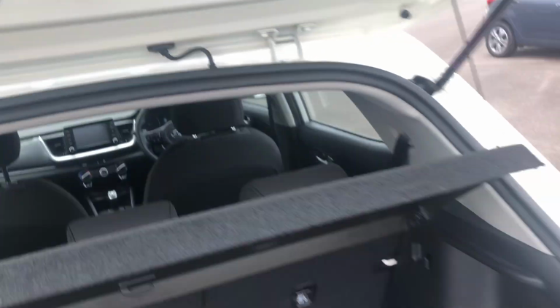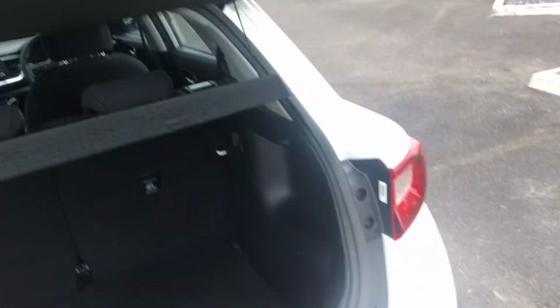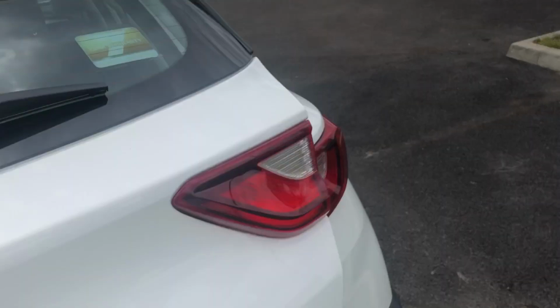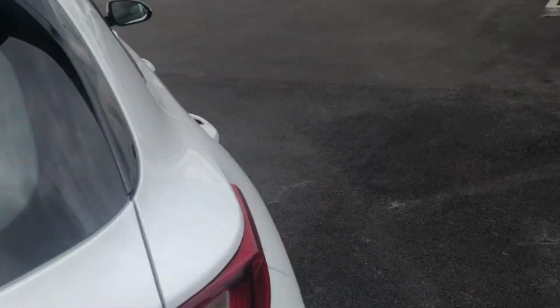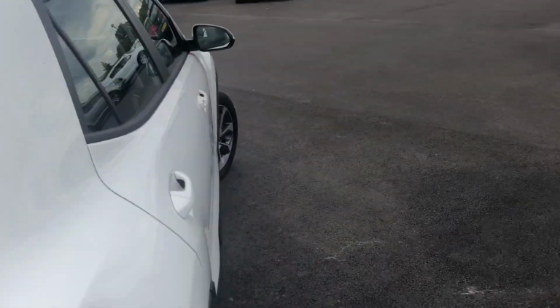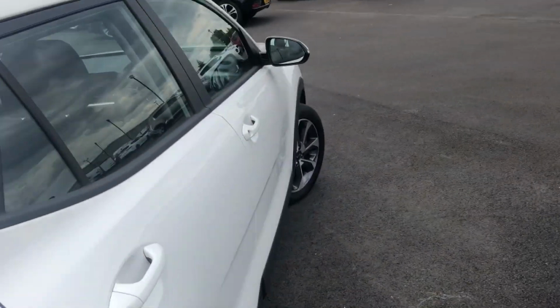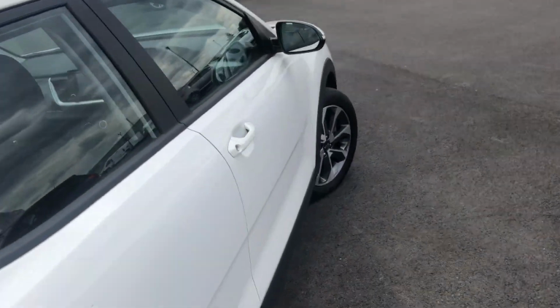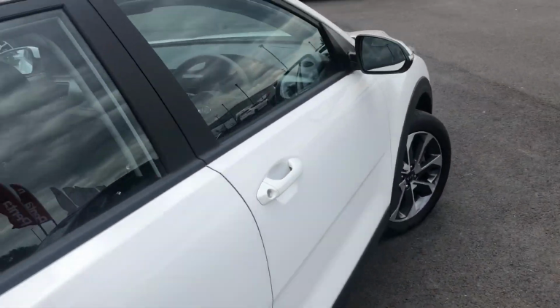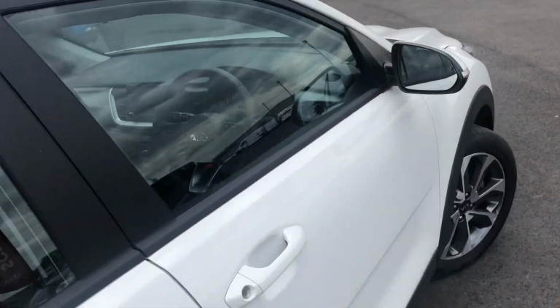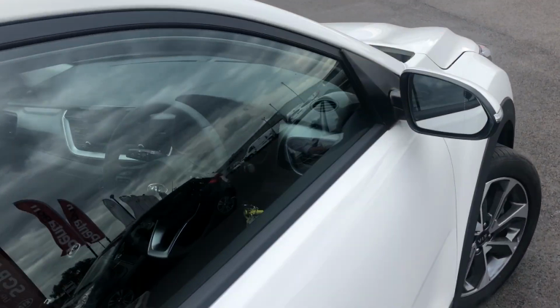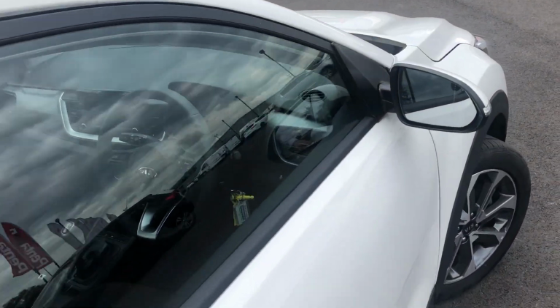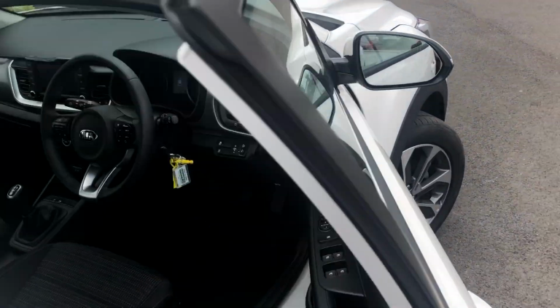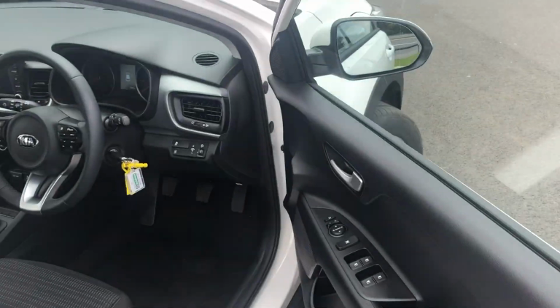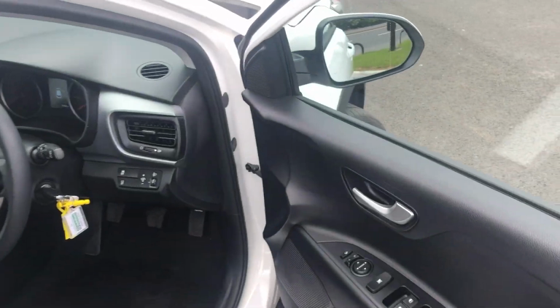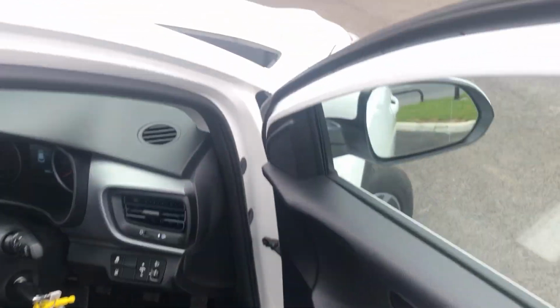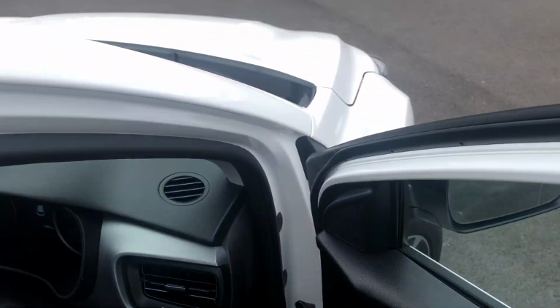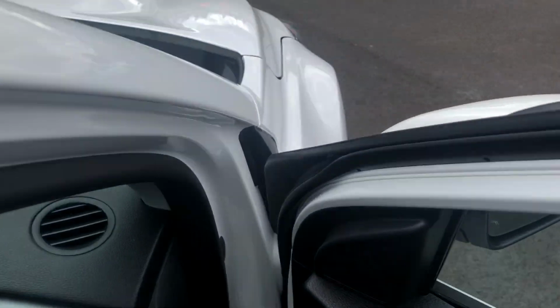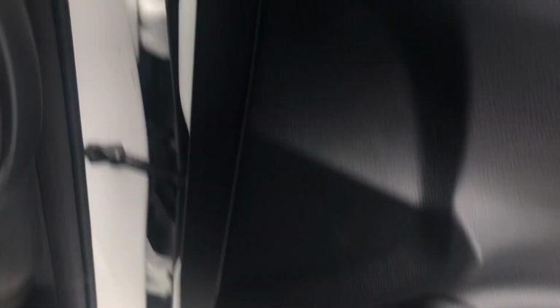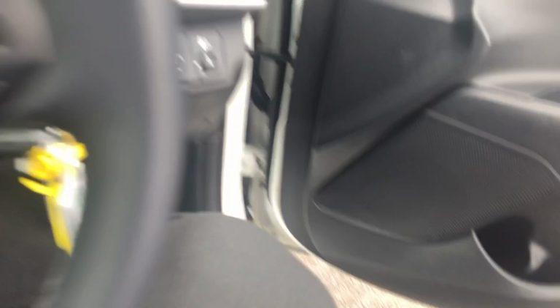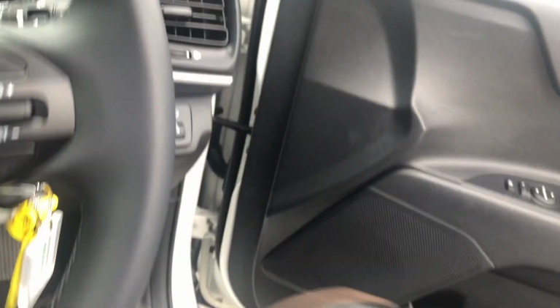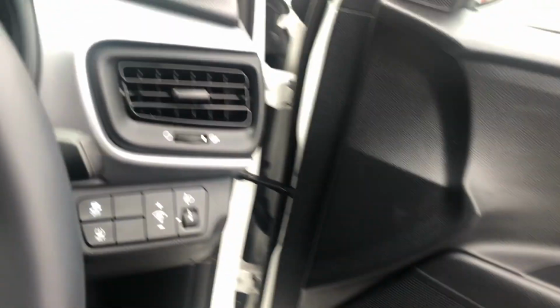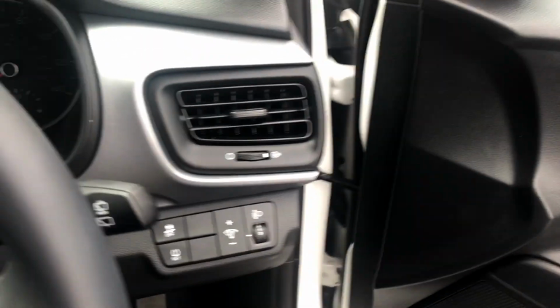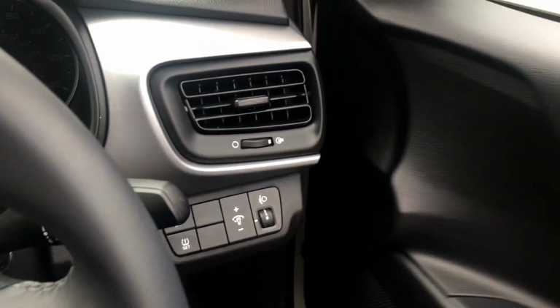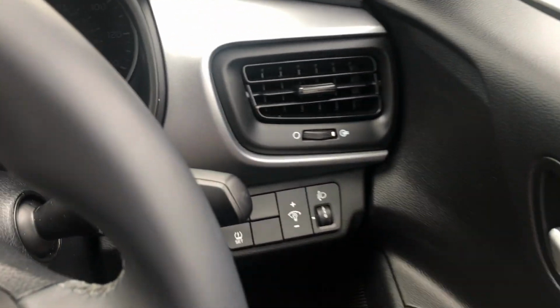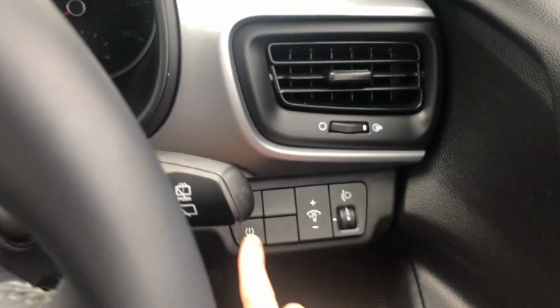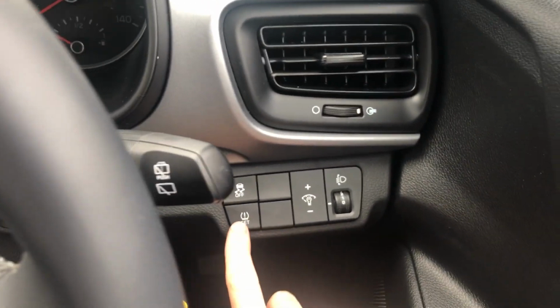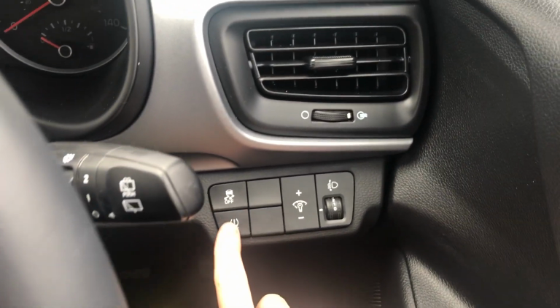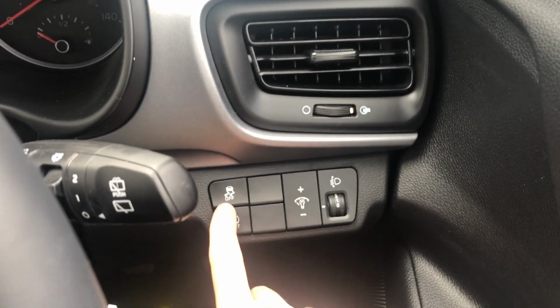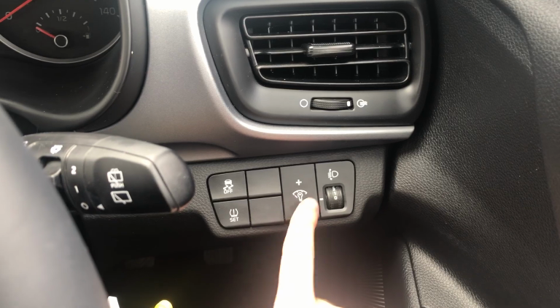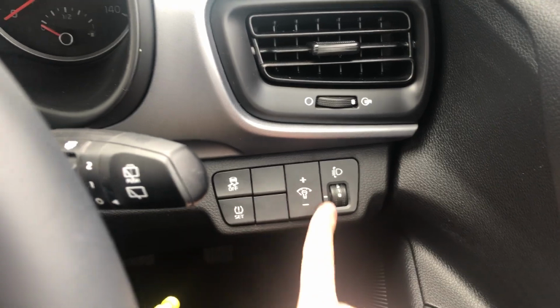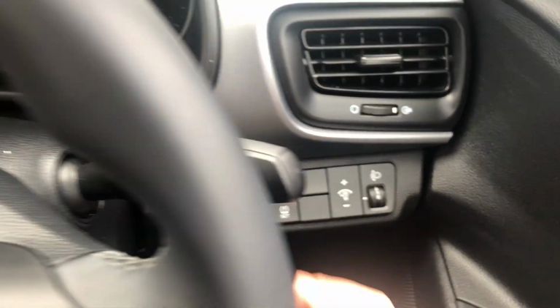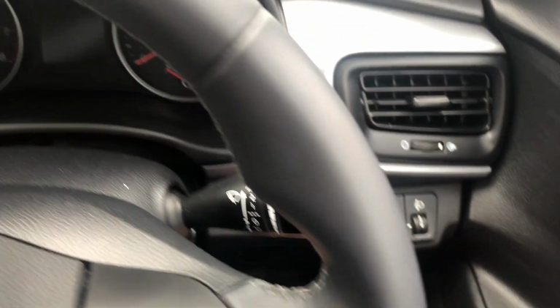Three seats in the rear with perhaps more headroom and legroom than you would at first think. We've got front and rear electric windows, and starting on that driver's side door we have electric door mirrors as well. Behind the ignition there's a tire pressure monitoring system, traction control, and light output settings.